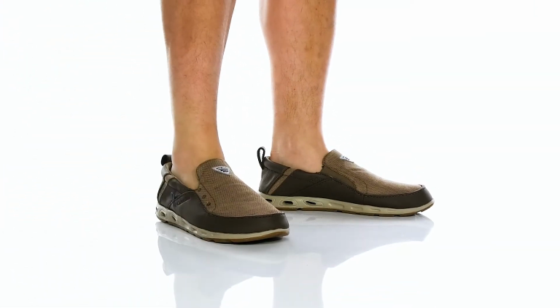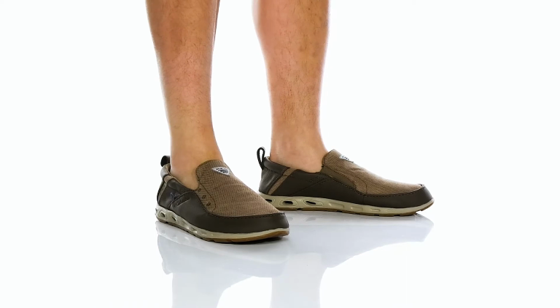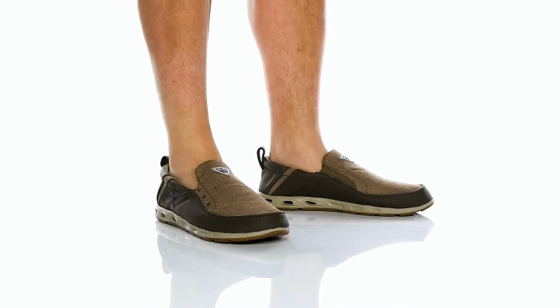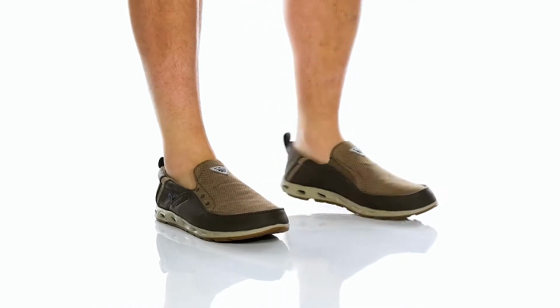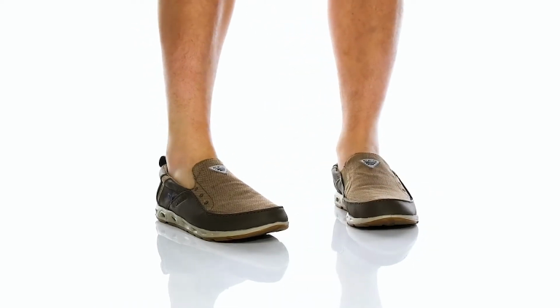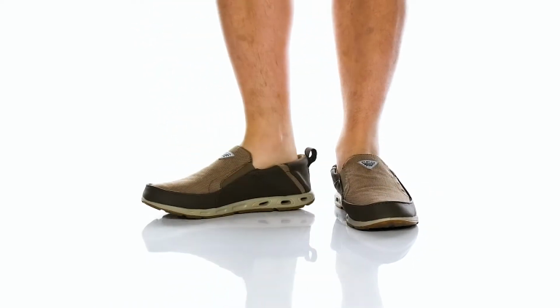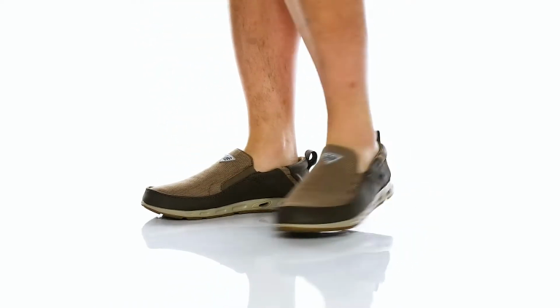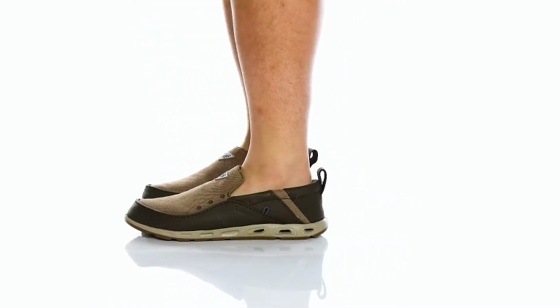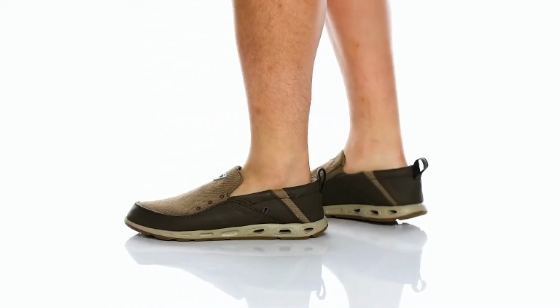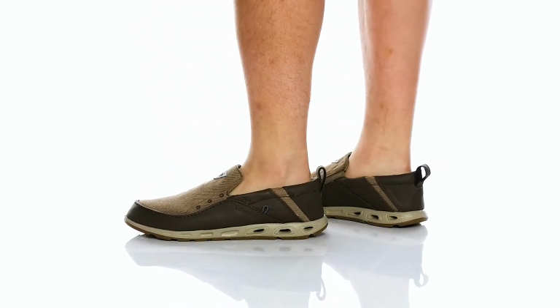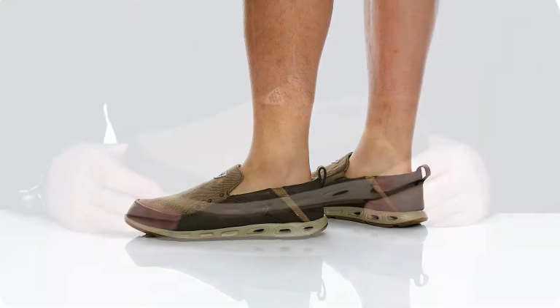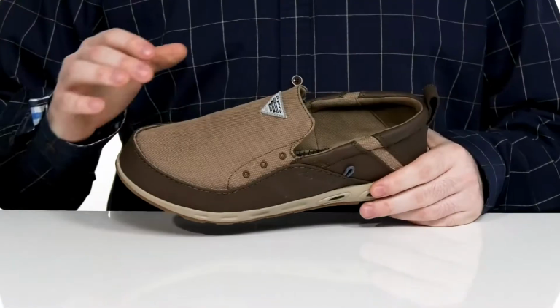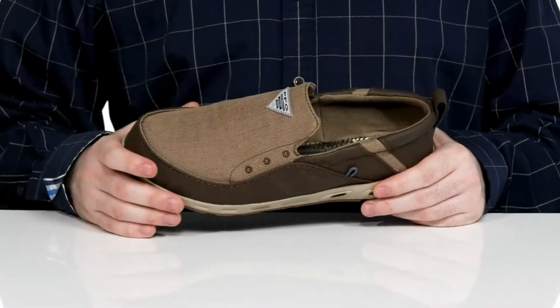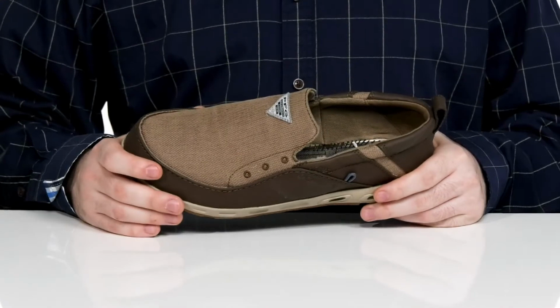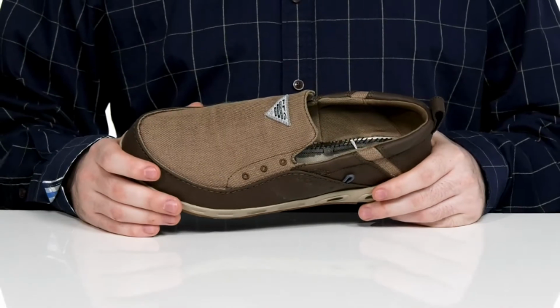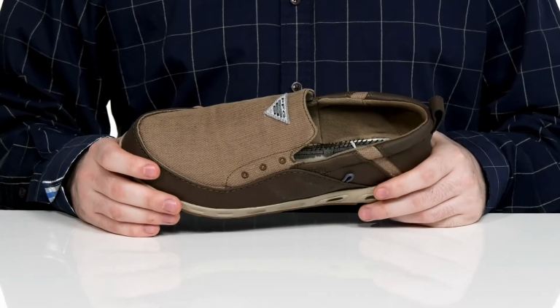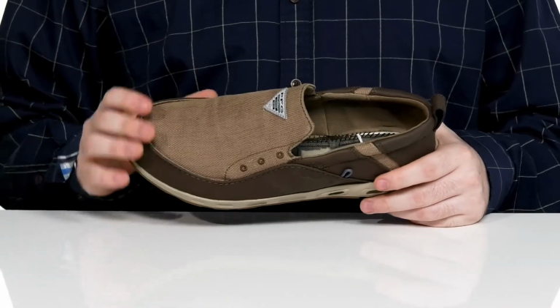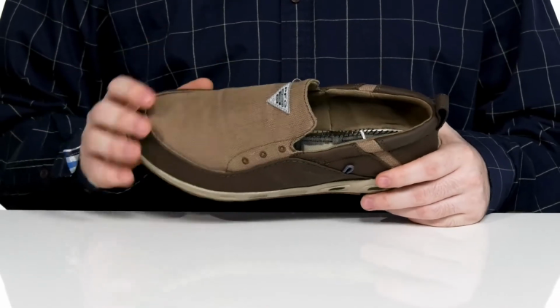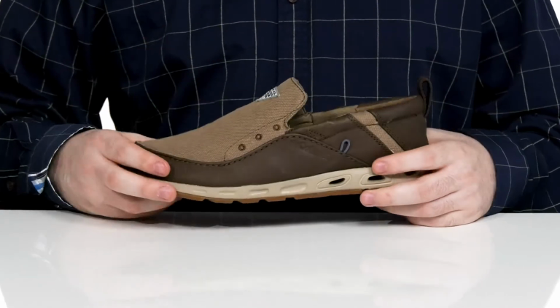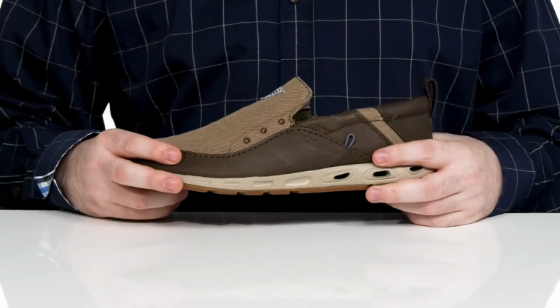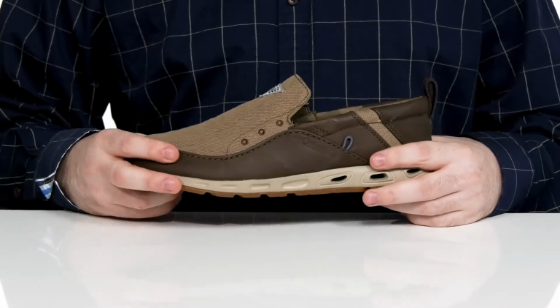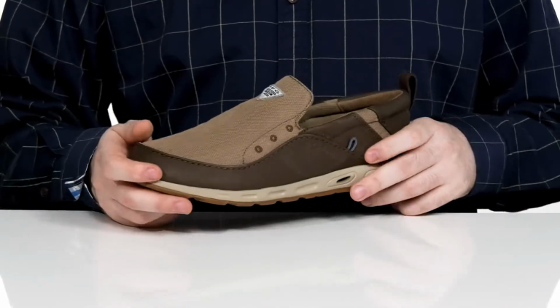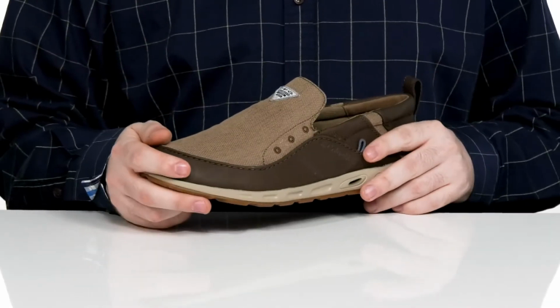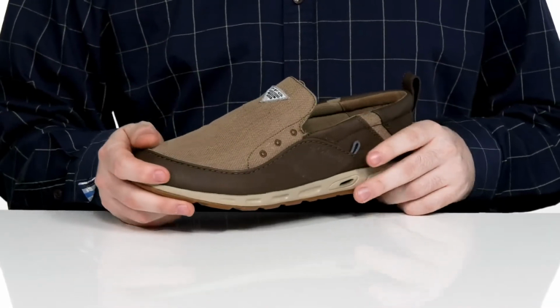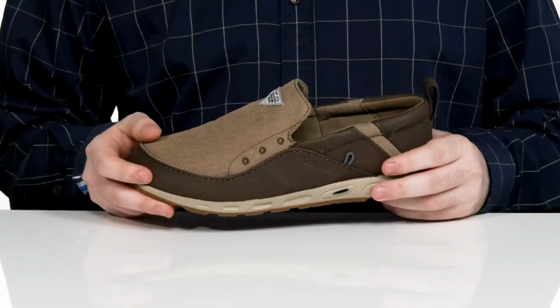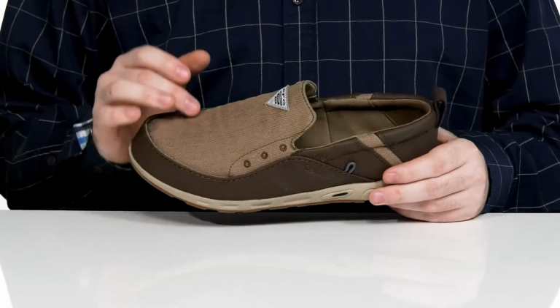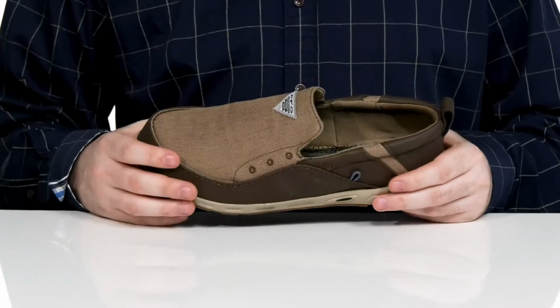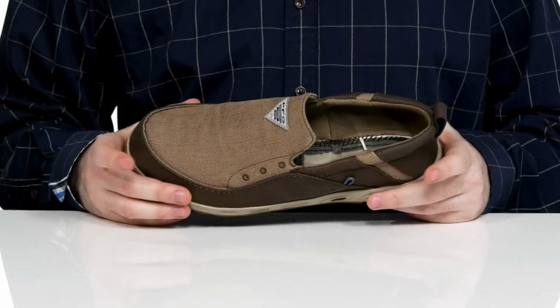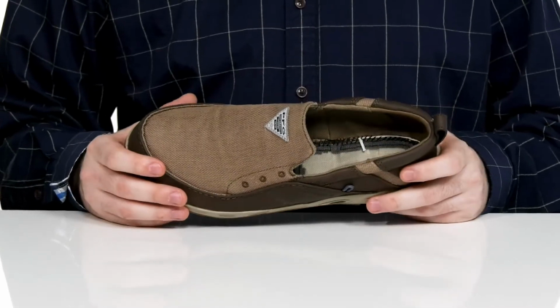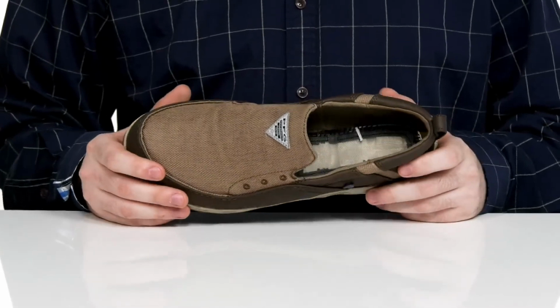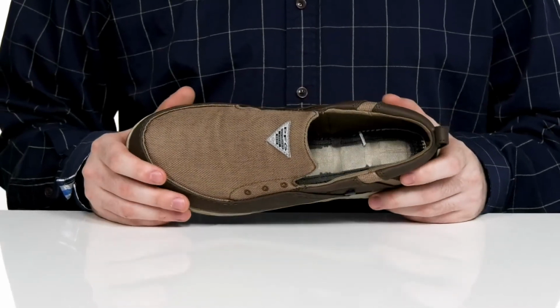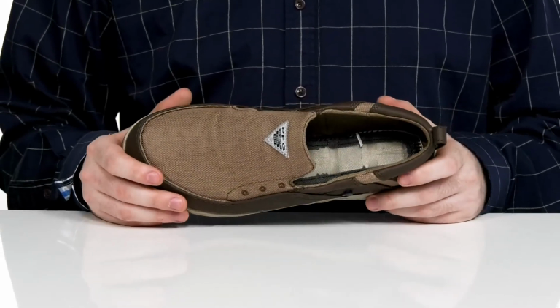Master the outdoors in easy style with this silhouette from Columbia. This Dockside PFG shoe features a canvas and leather upper, making sure that it's super durable, while it's protected with the OmniShield water and stain-resistant treatment.